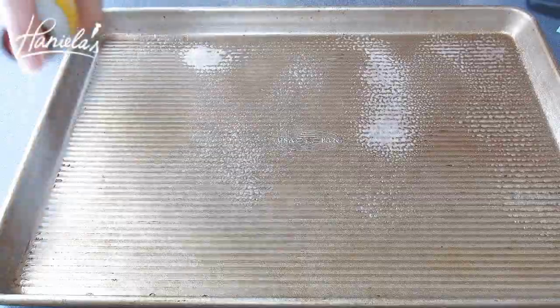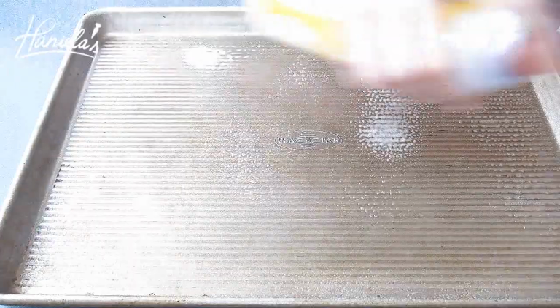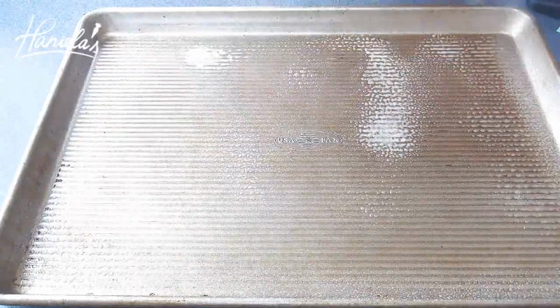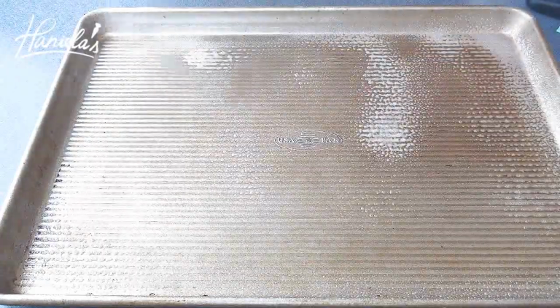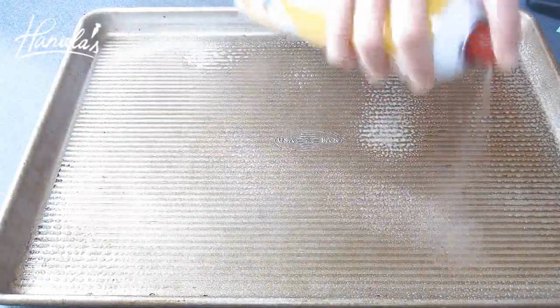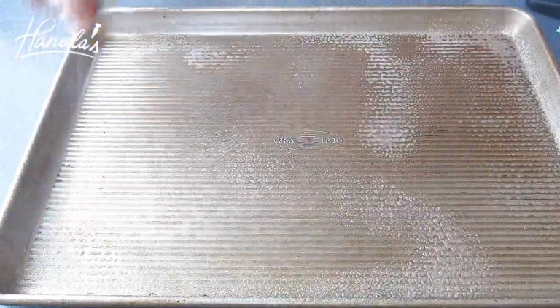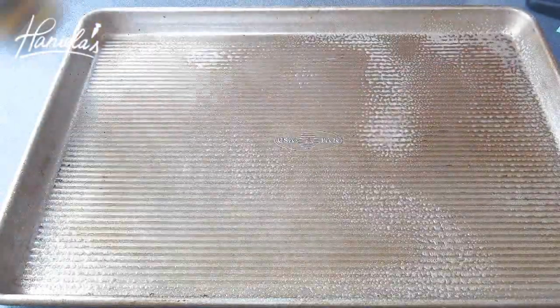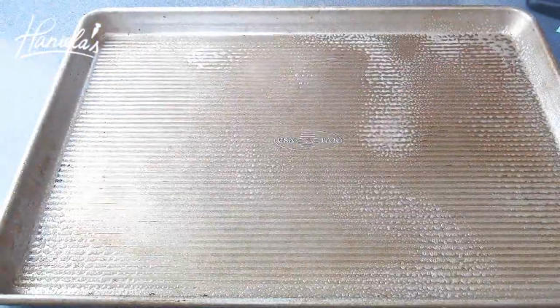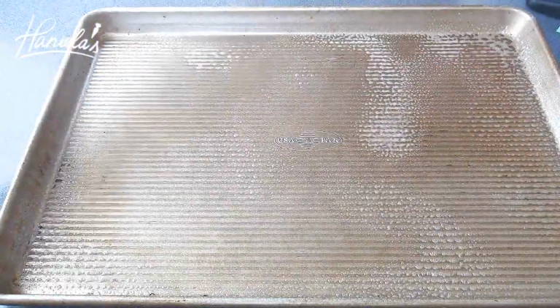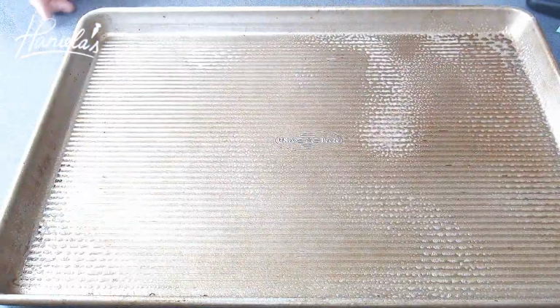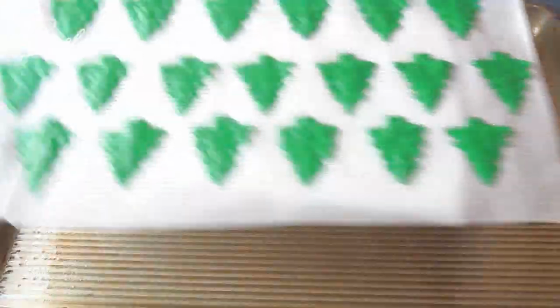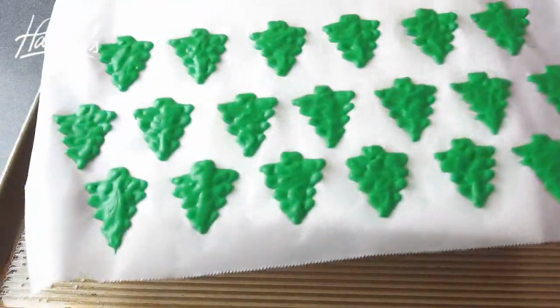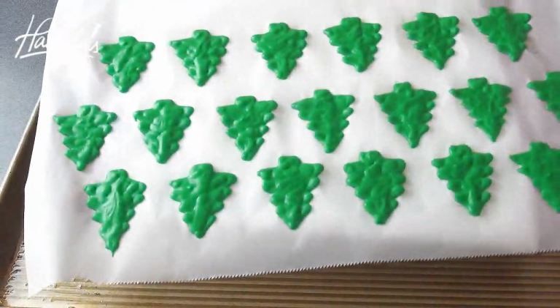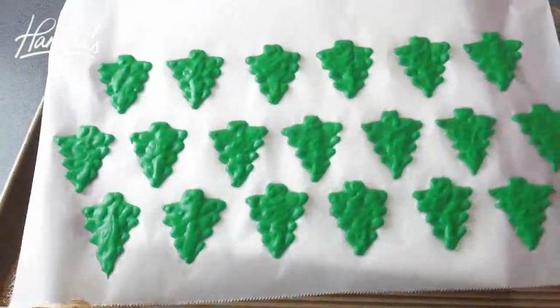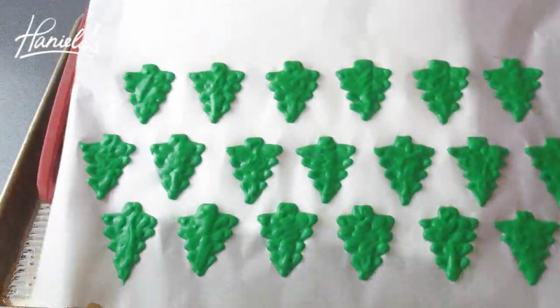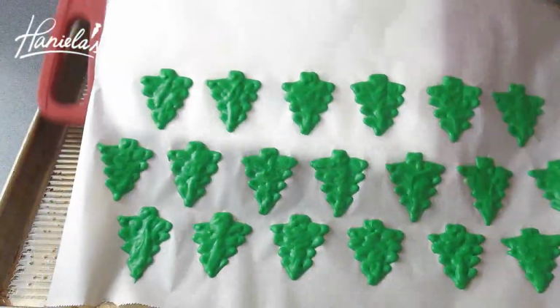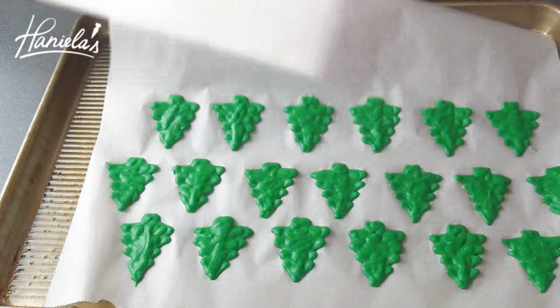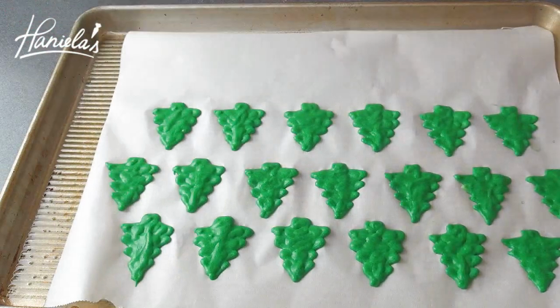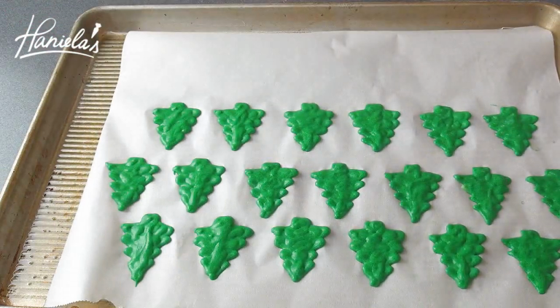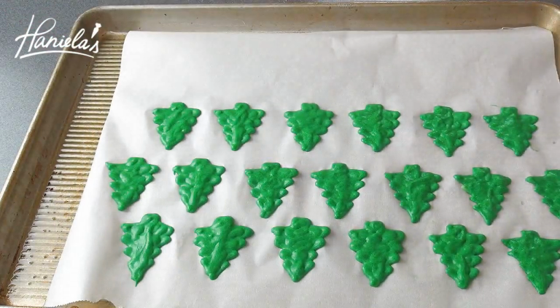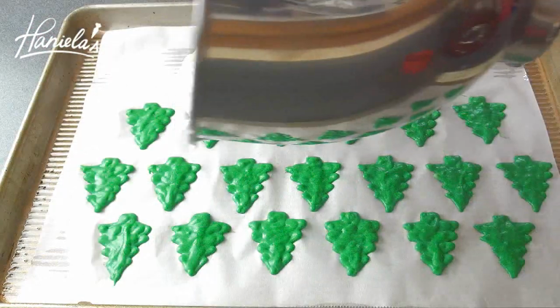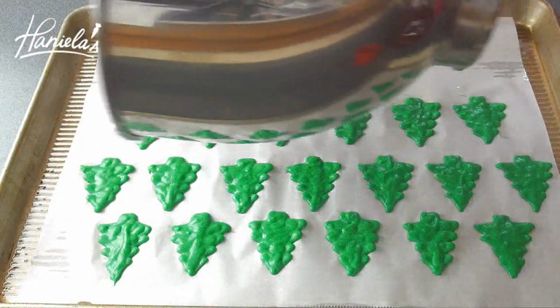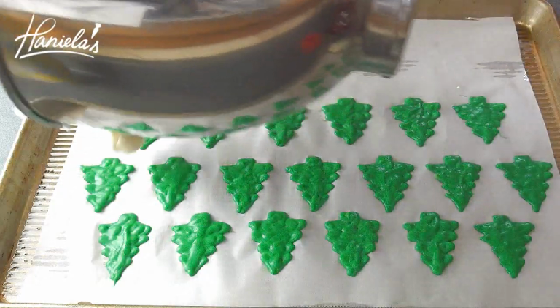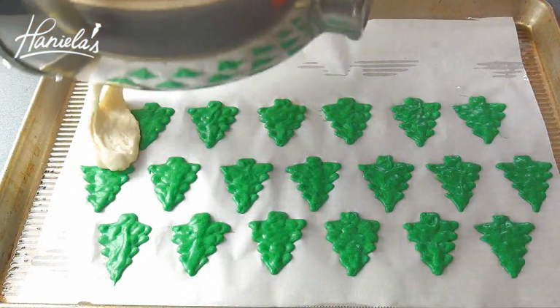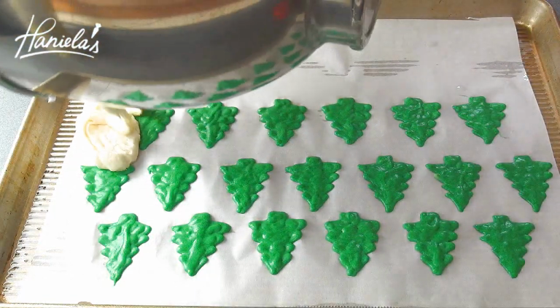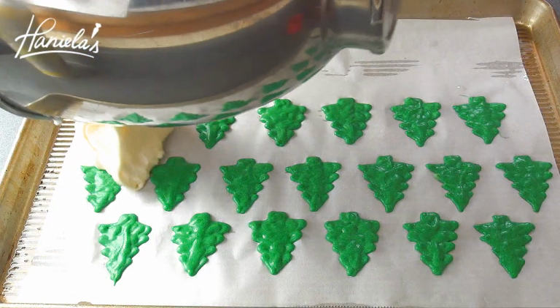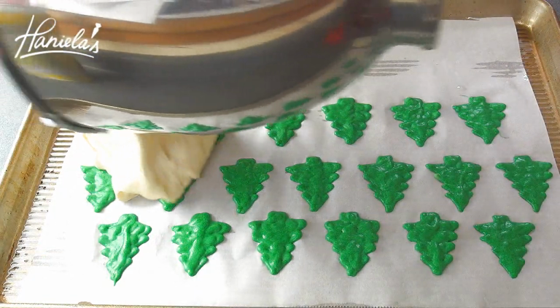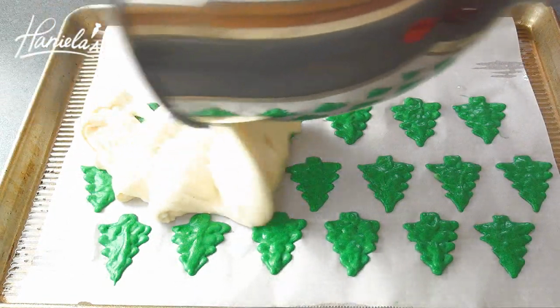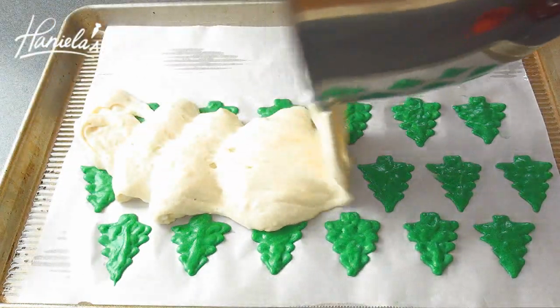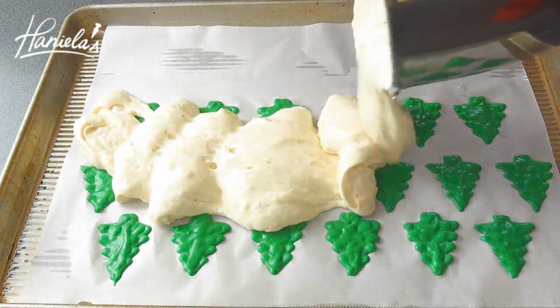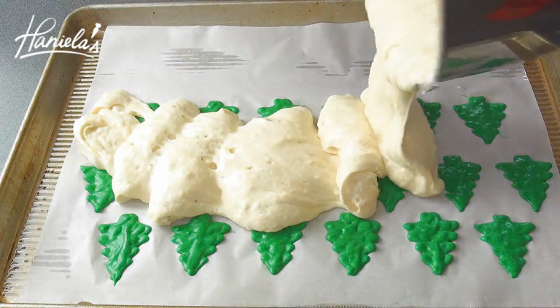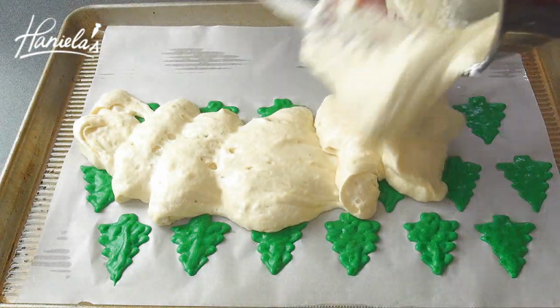Now spray your baking pan with some non-stick spray. Take your parchment paper with the tree pattern out of the freezer, and now we can spread the cake batter on top.